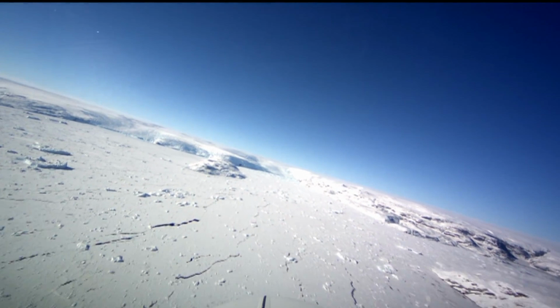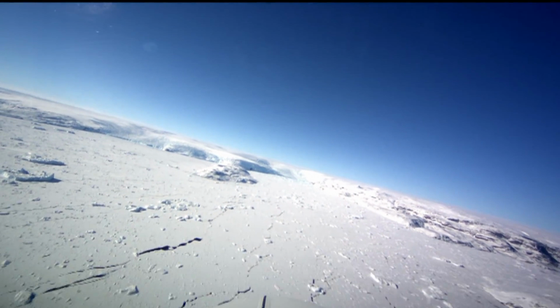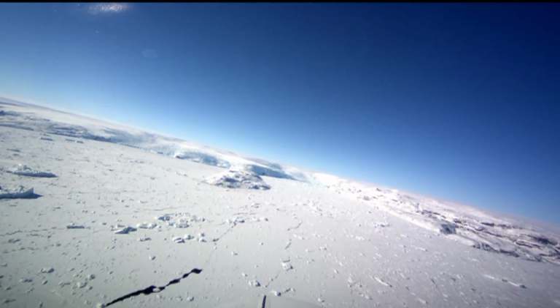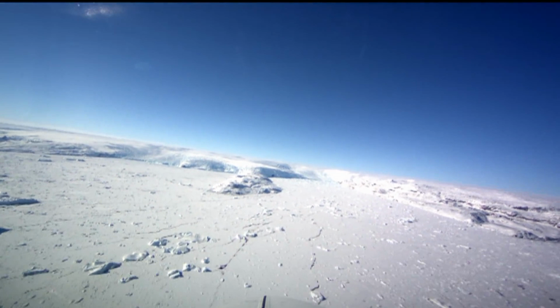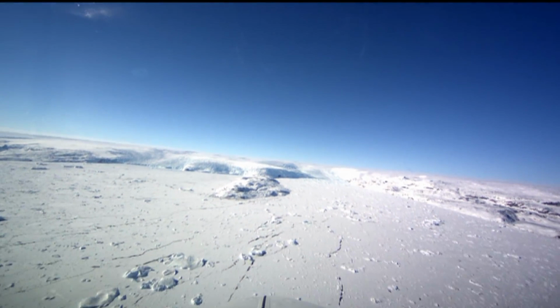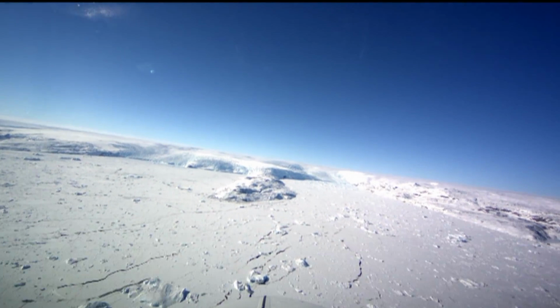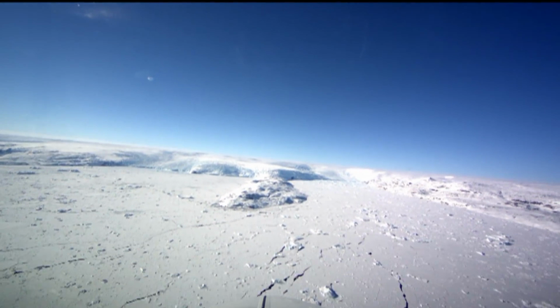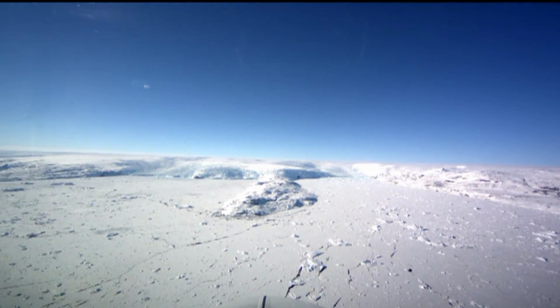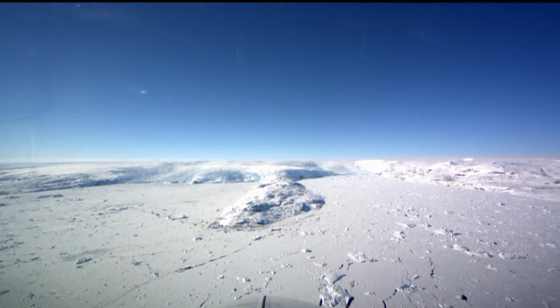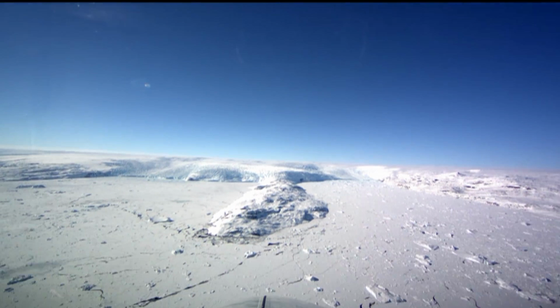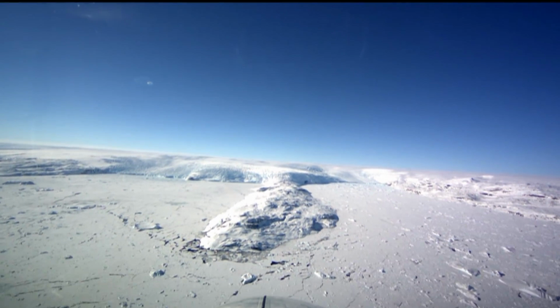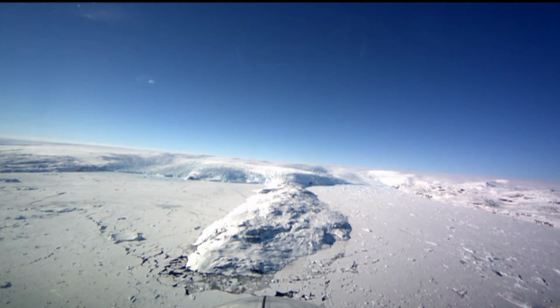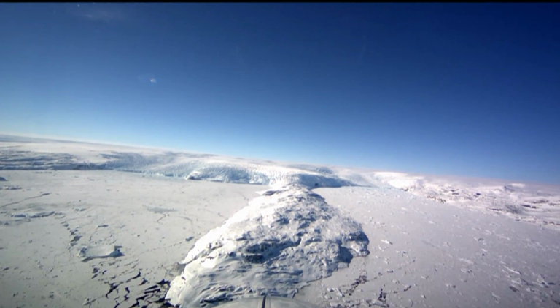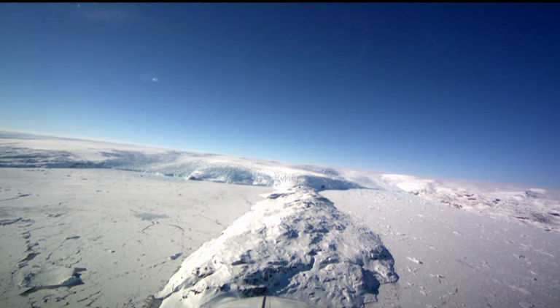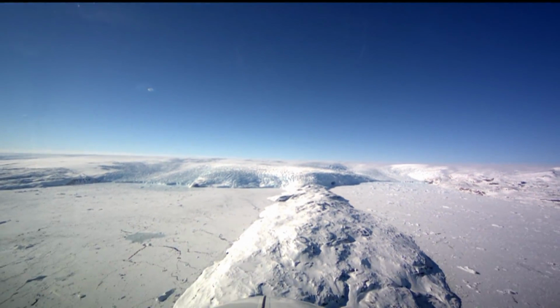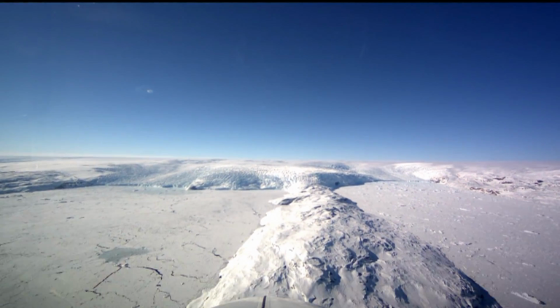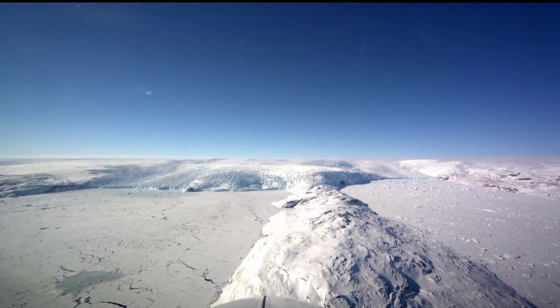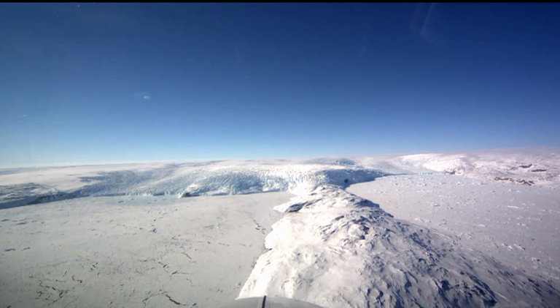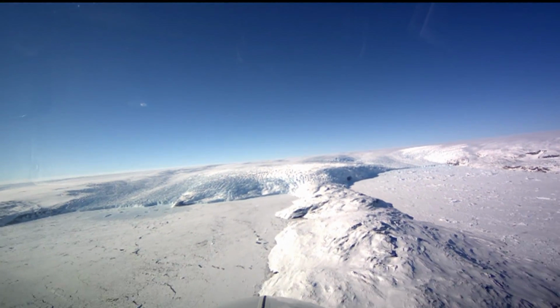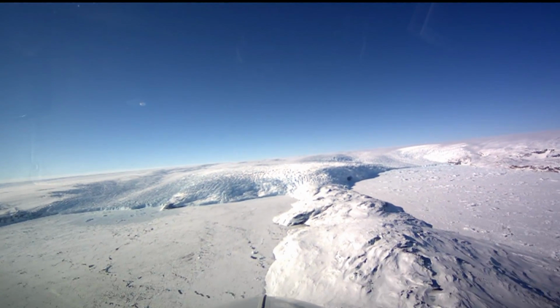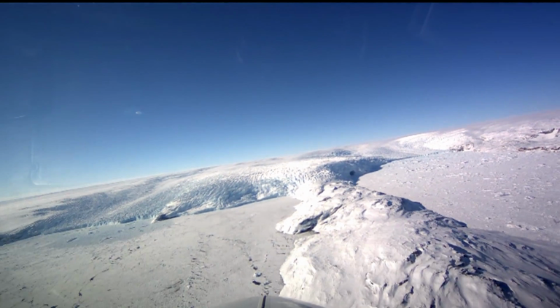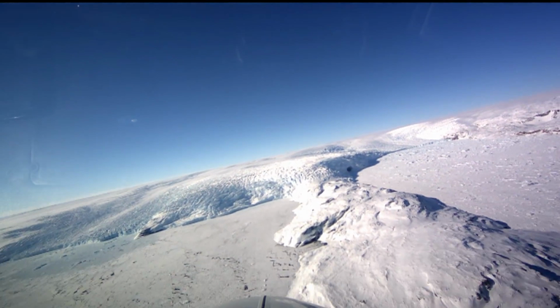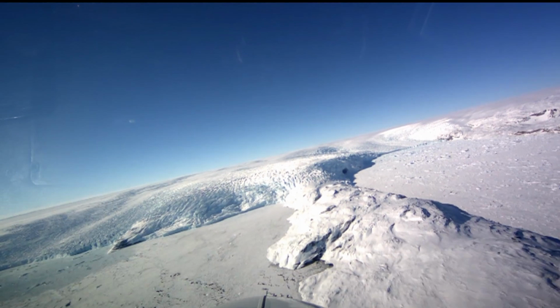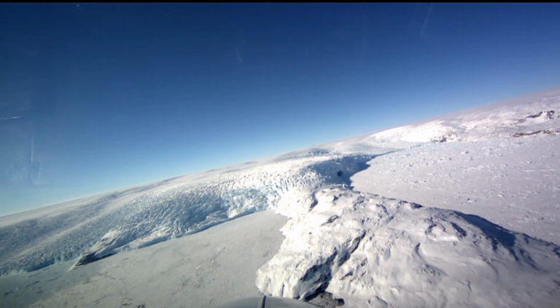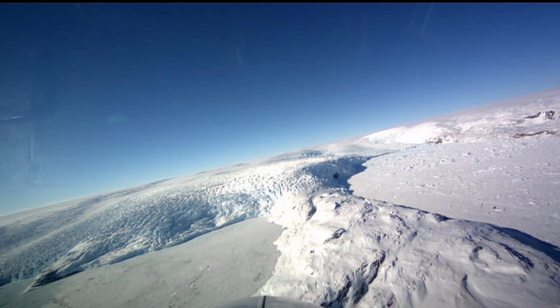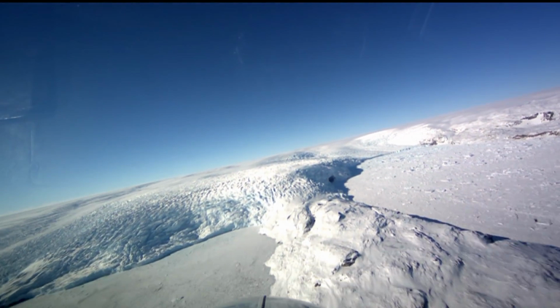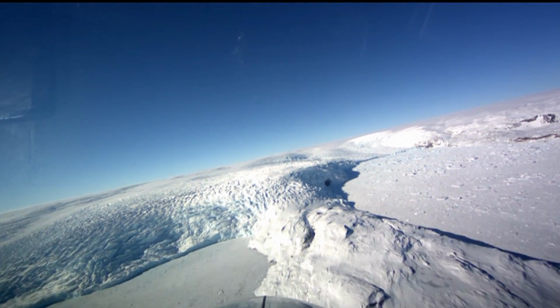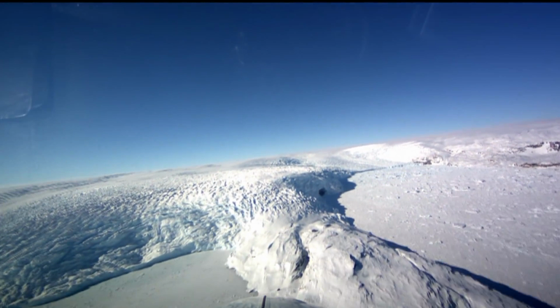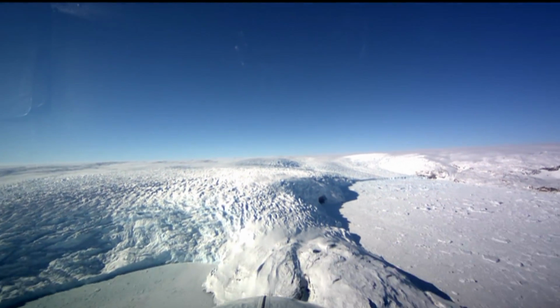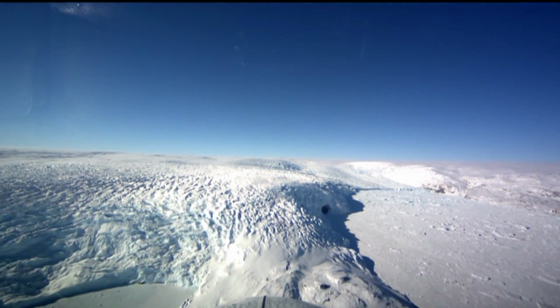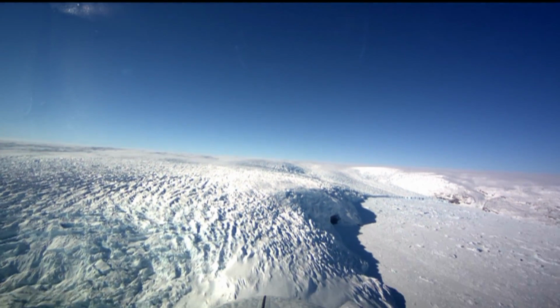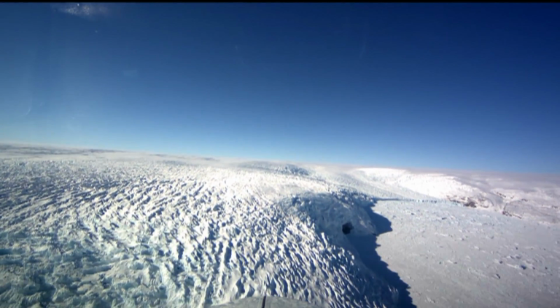Operation IceBridge has arrived at Thule Air Base to kick off this year's survey of Arctic sea ice and the ice sheets and glaciers of Greenland. But just a week ago, they were still at Wallops Flight Facility outfitting a brand new aircraft for the trip.